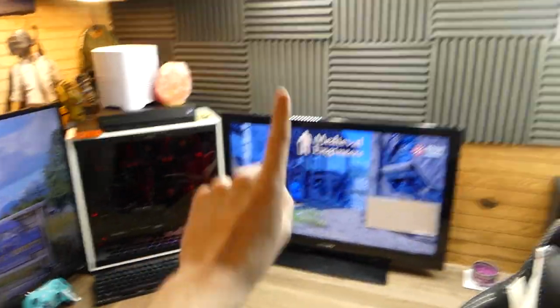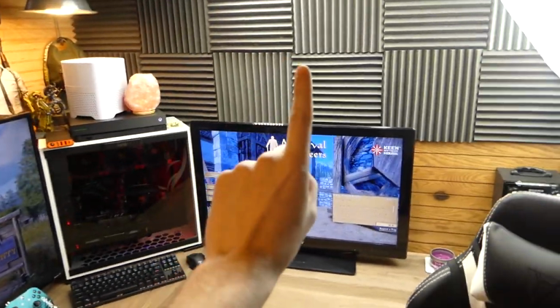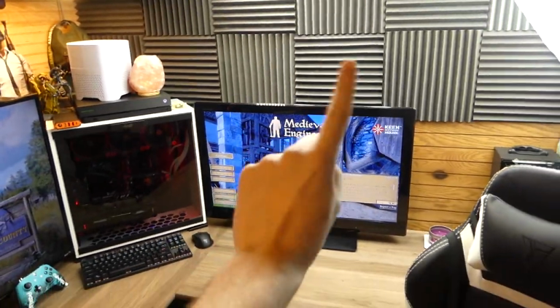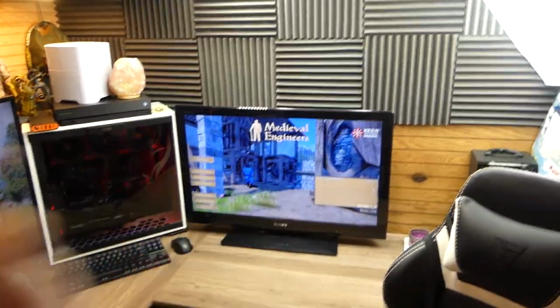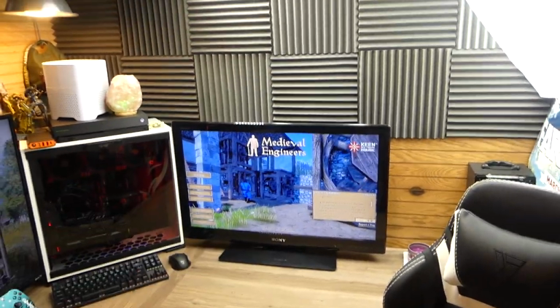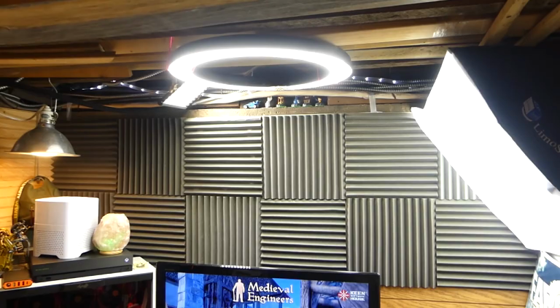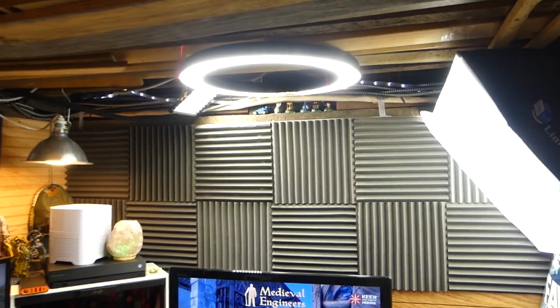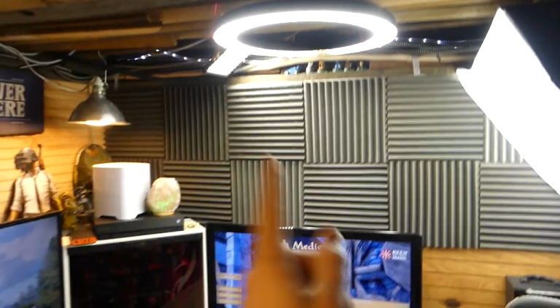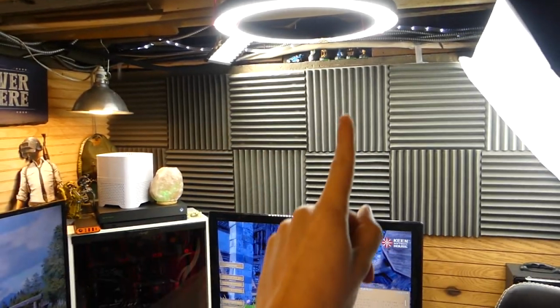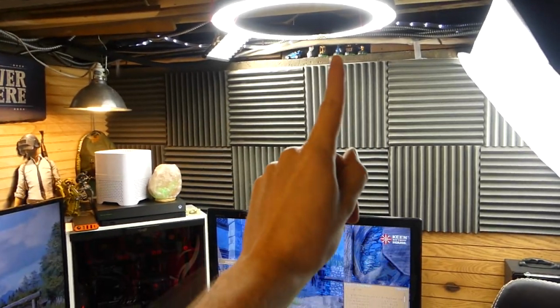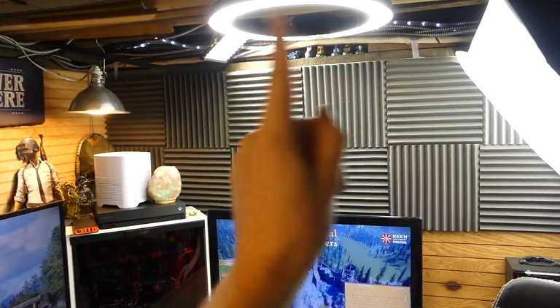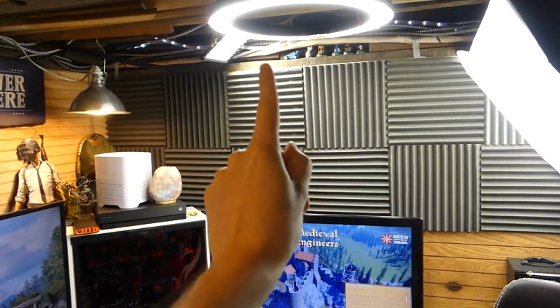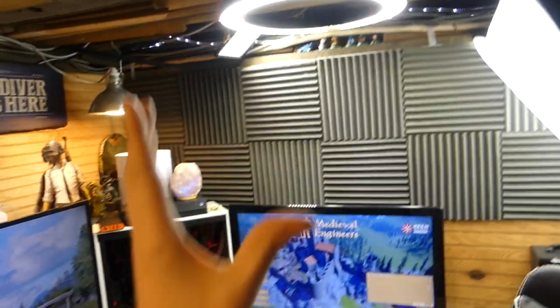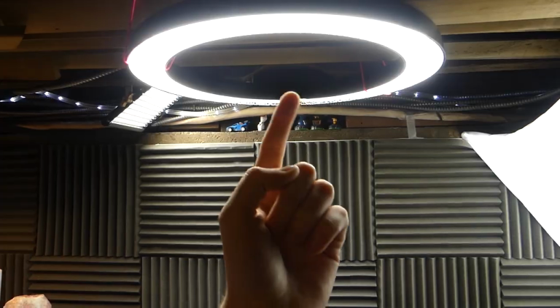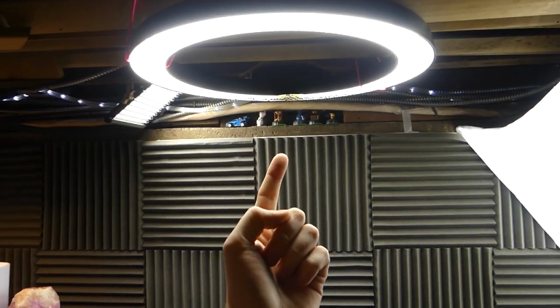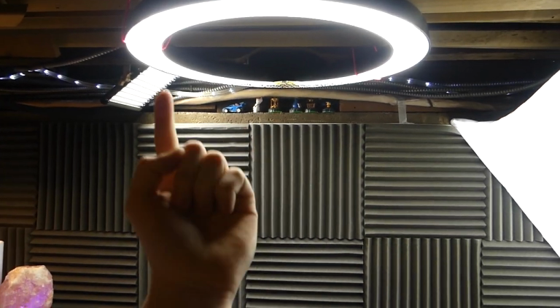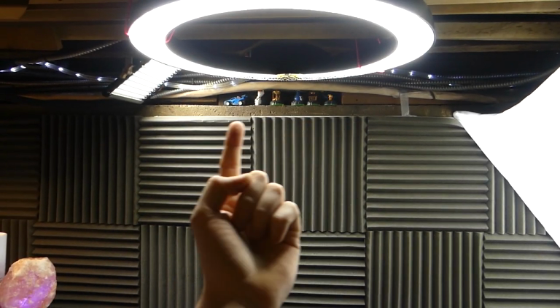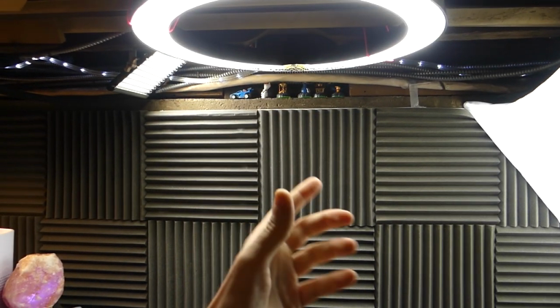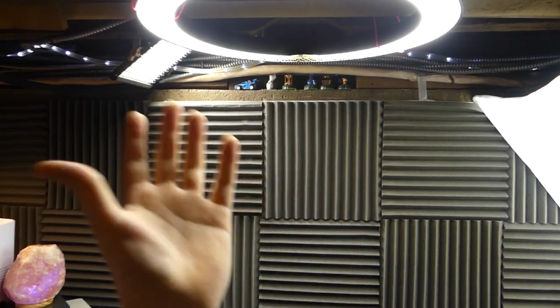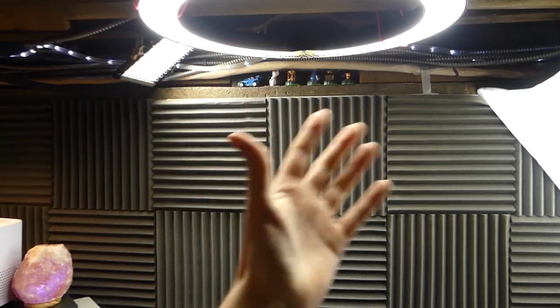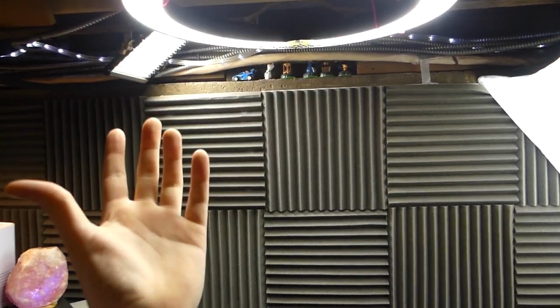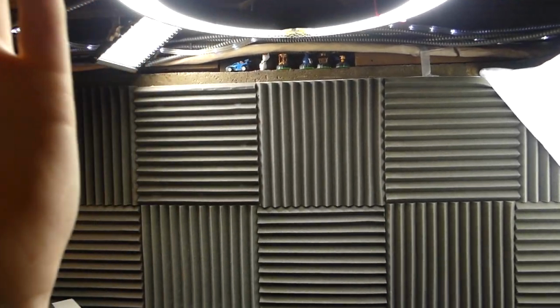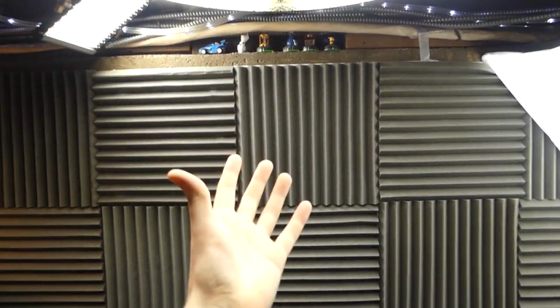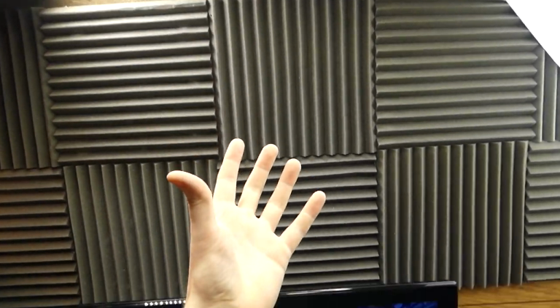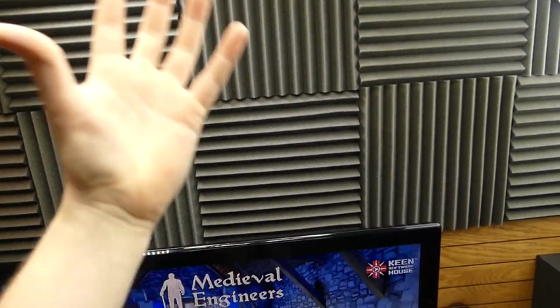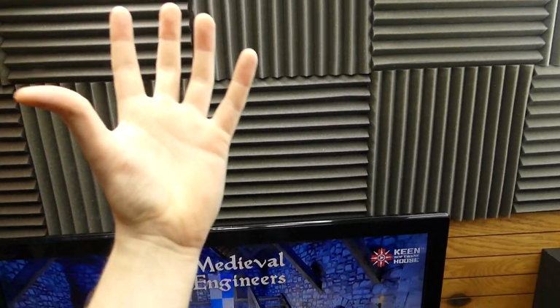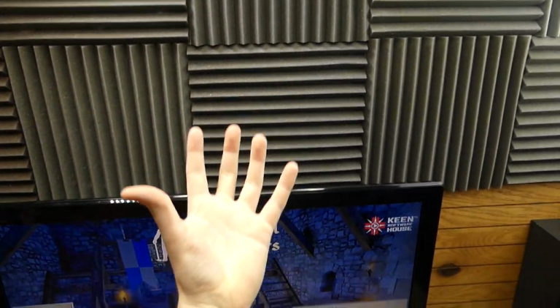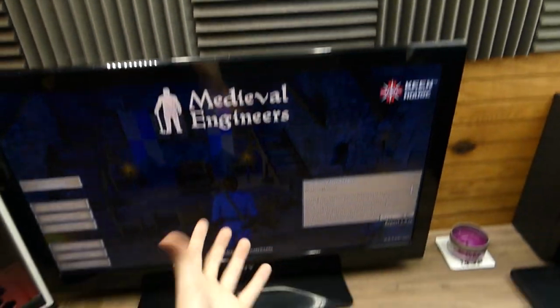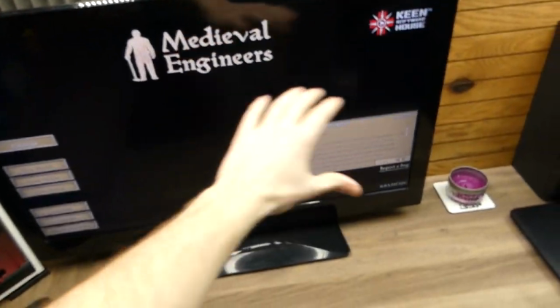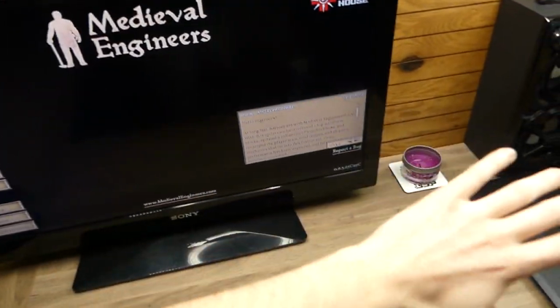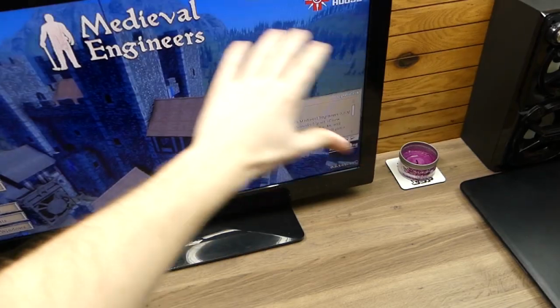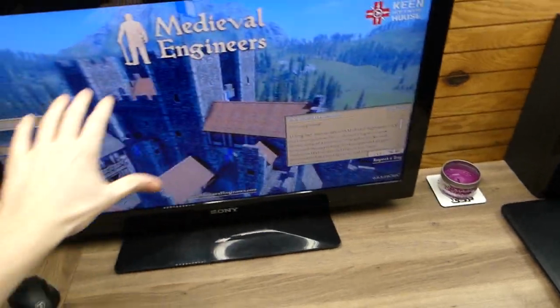Also ended up getting a new light — look at this! That thing is freaking cool. It is a halo light. This light gives a really cool effect since it is a round fluorescent light bulb, and it actually makes a really nice even lighting.